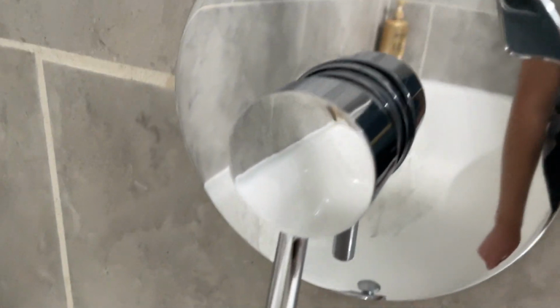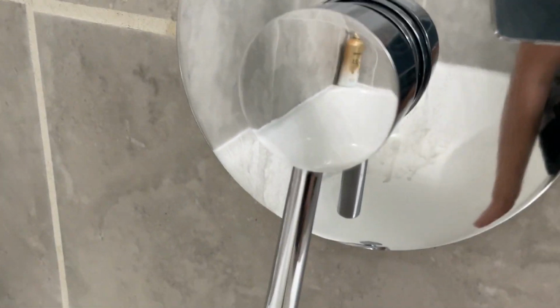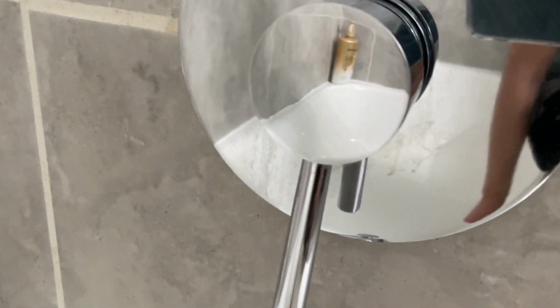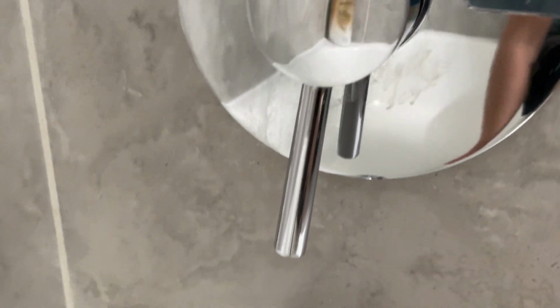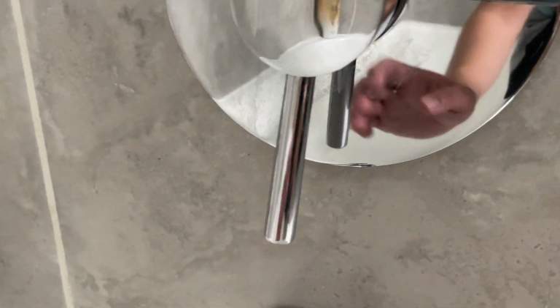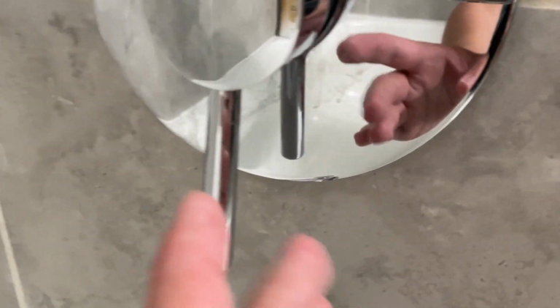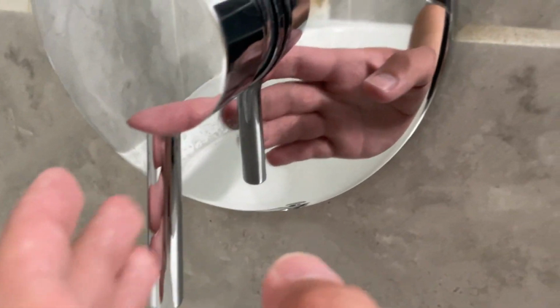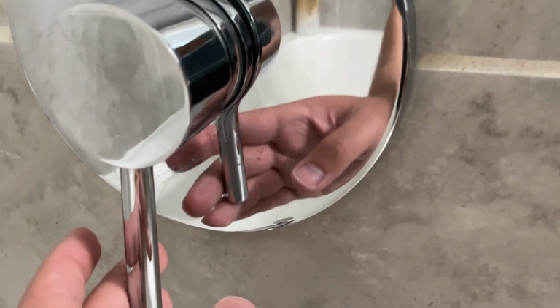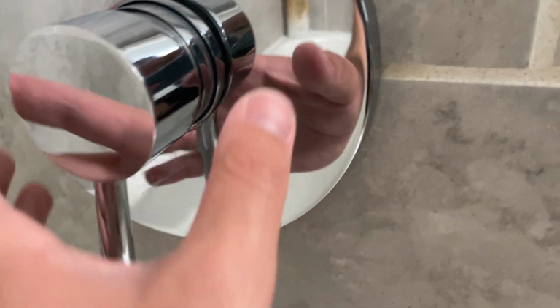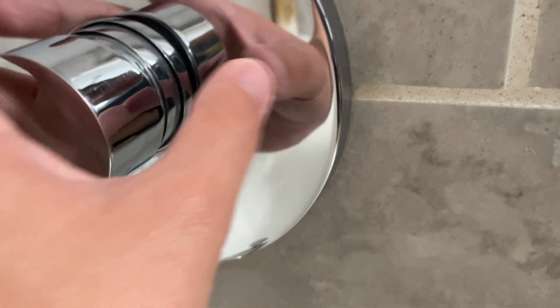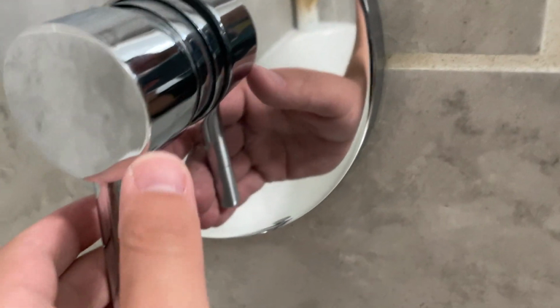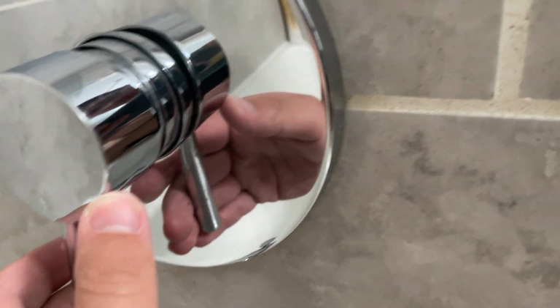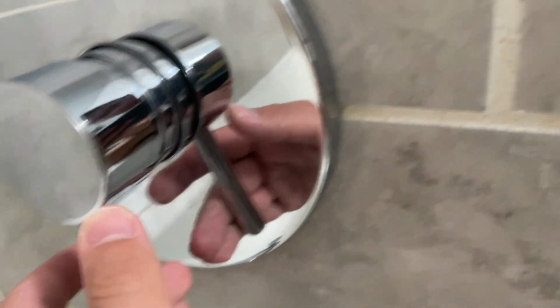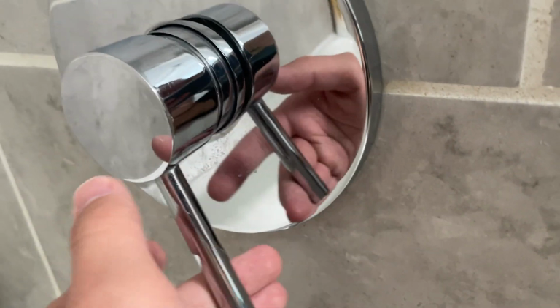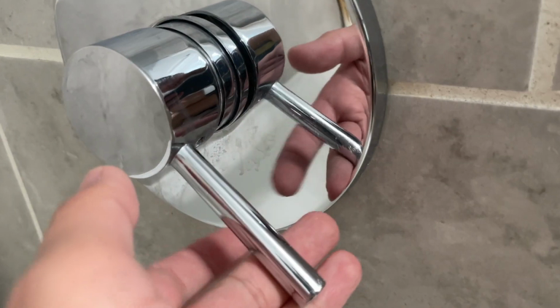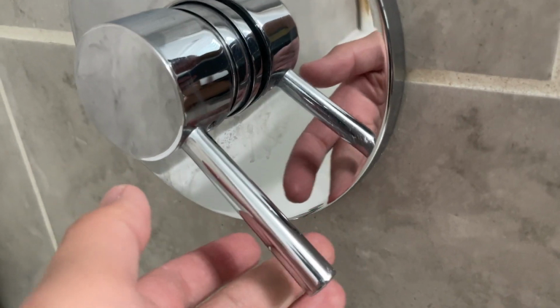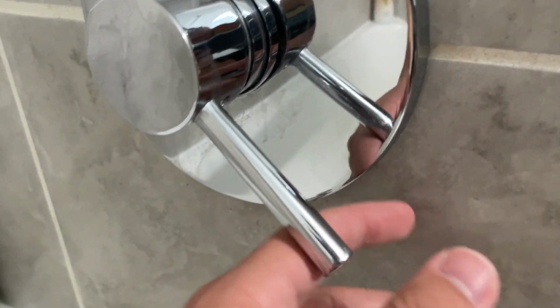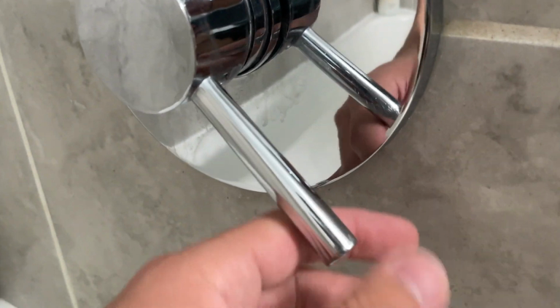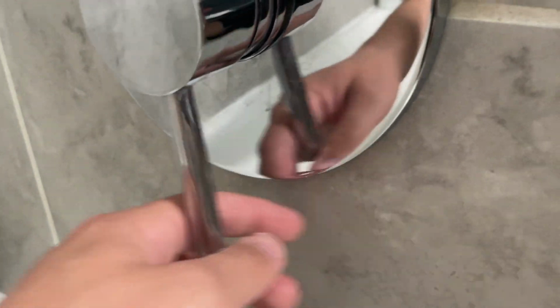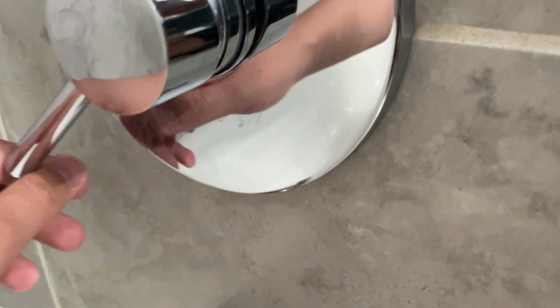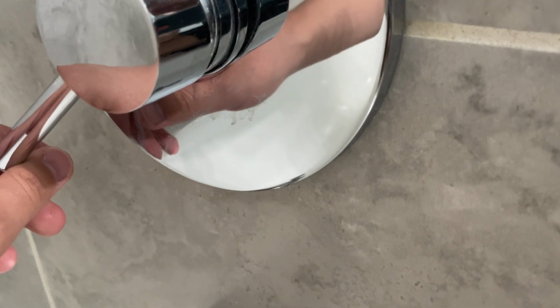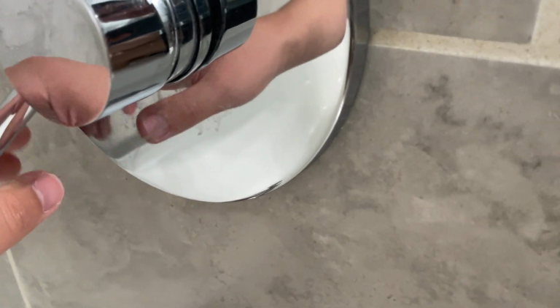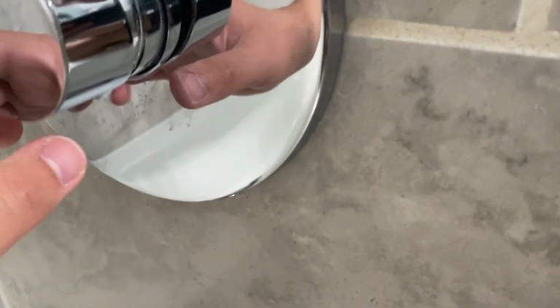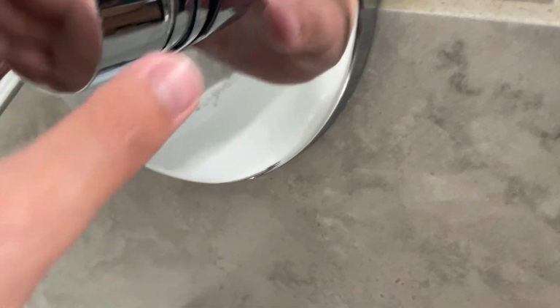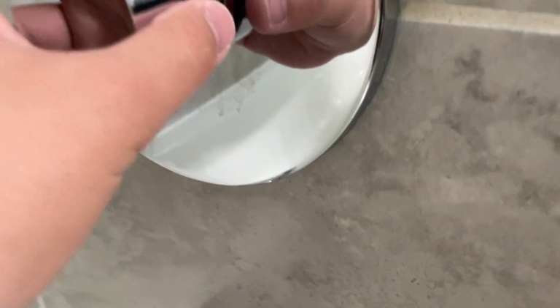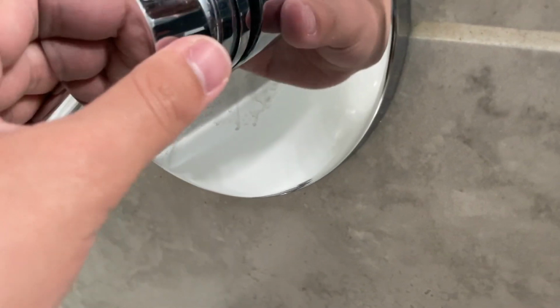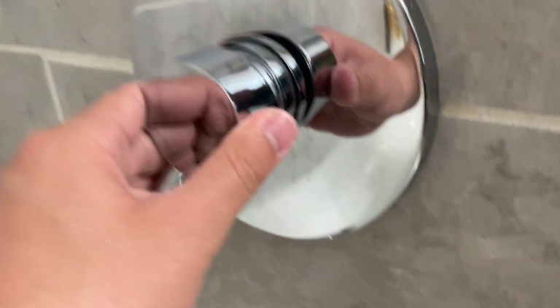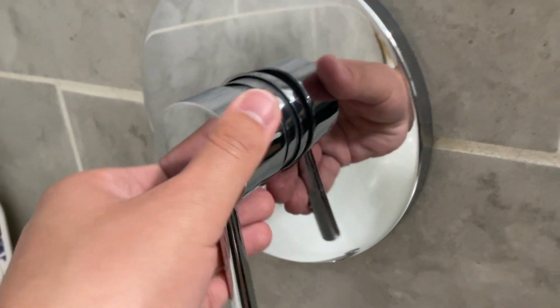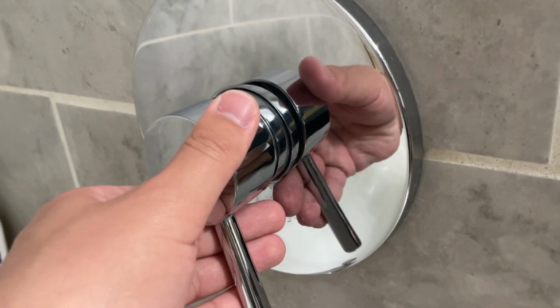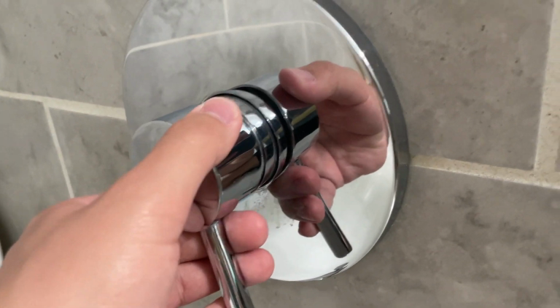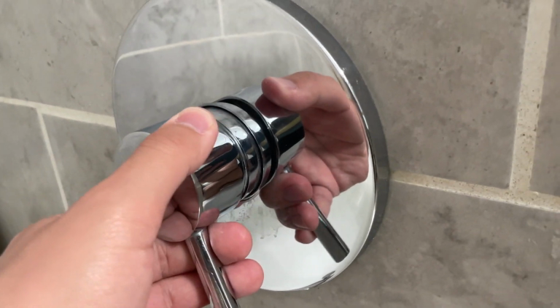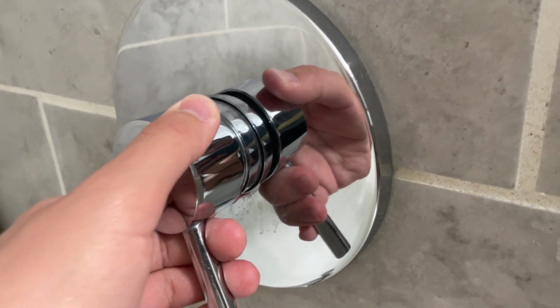But anyways, it's a very simple setup and design. You push this to the side and you can go hotter; push it this way and you can go colder. Overall, very simple — no real issues with it whatsoever.